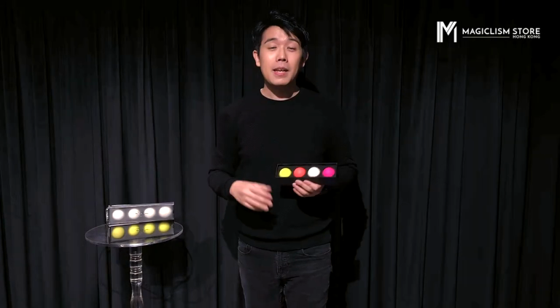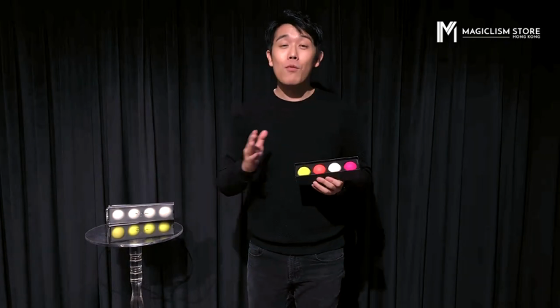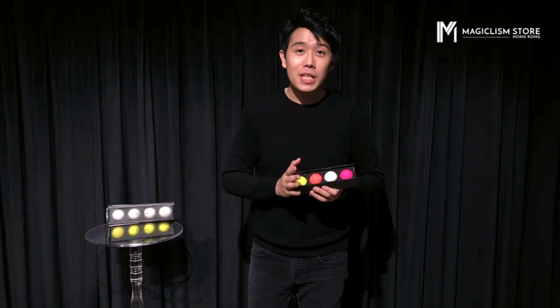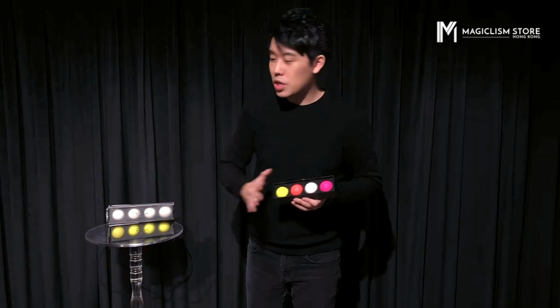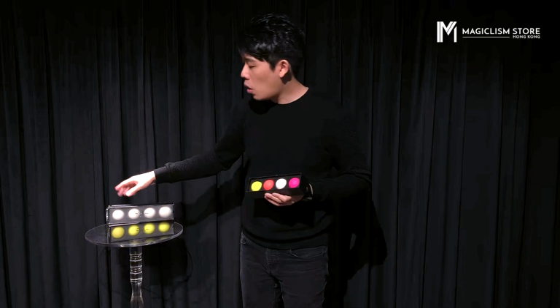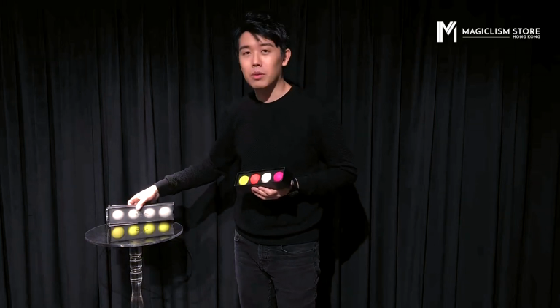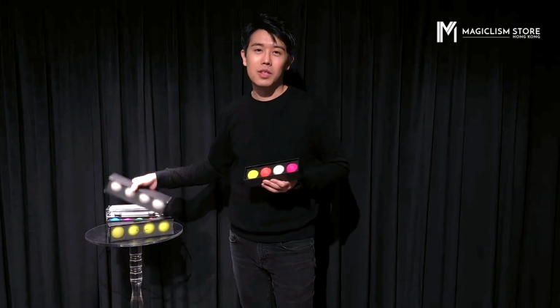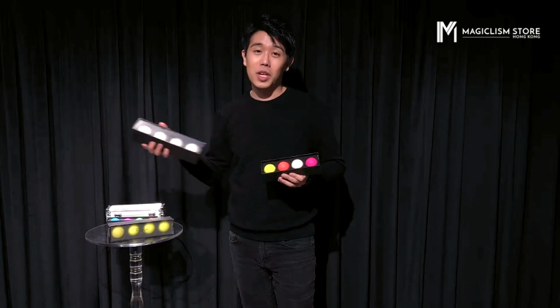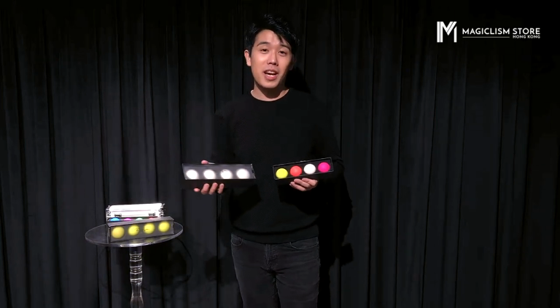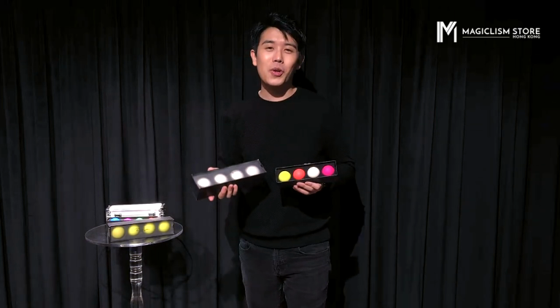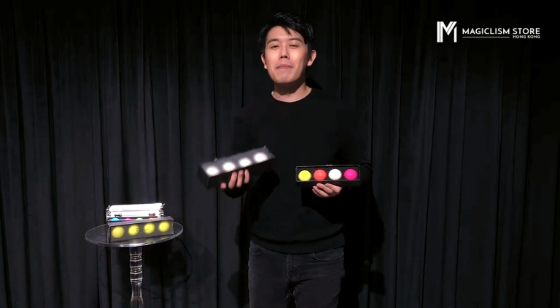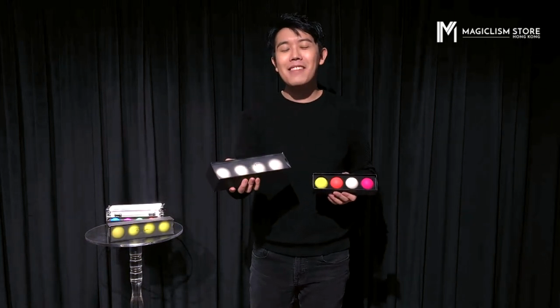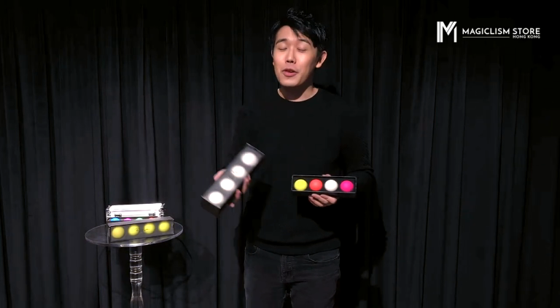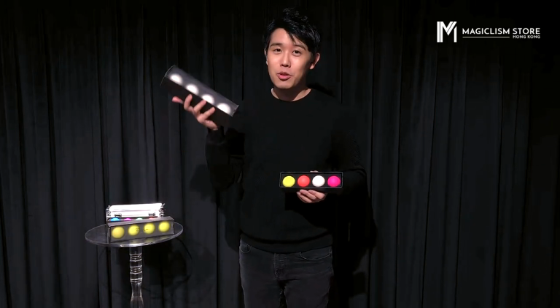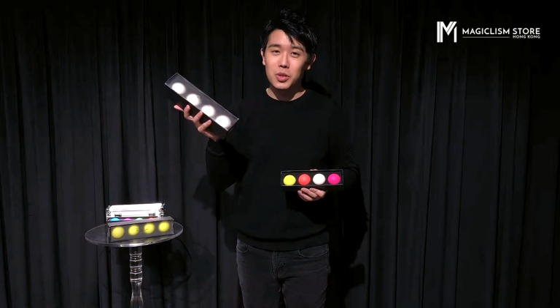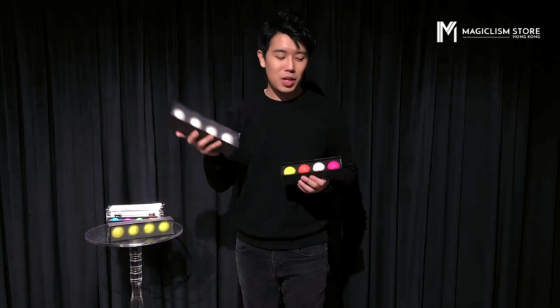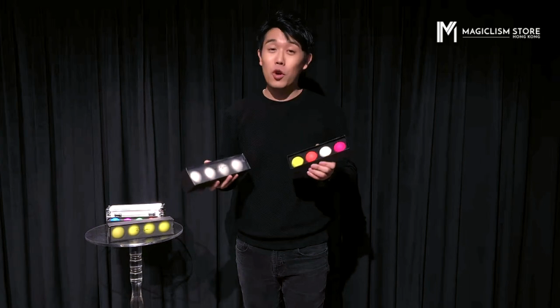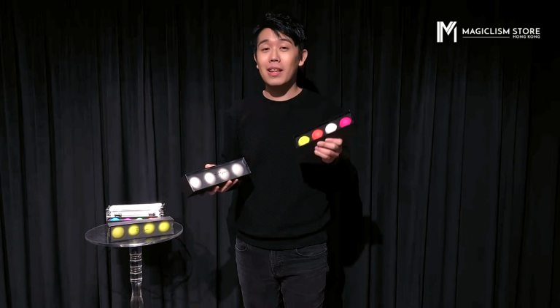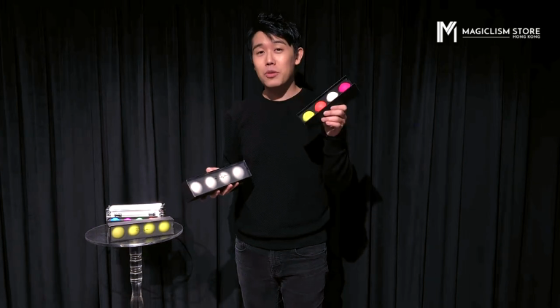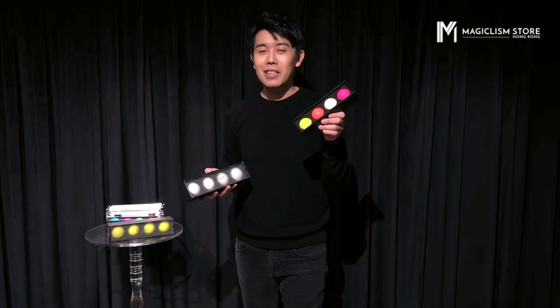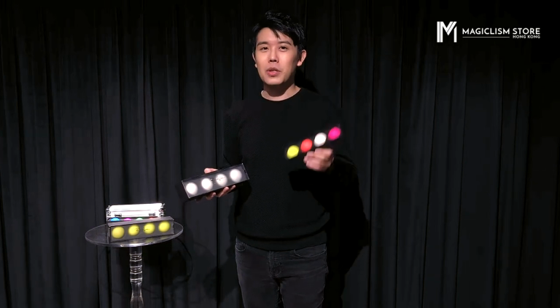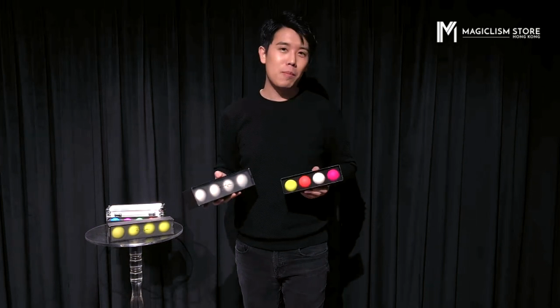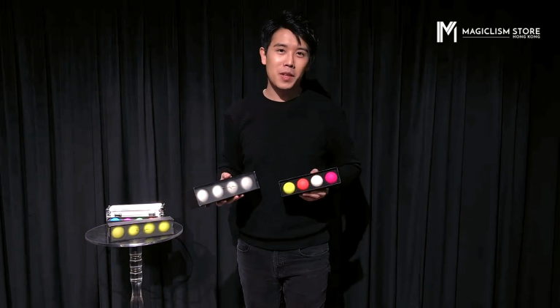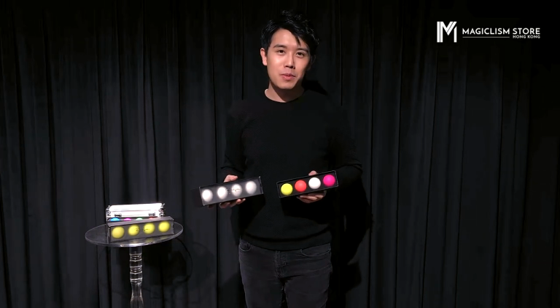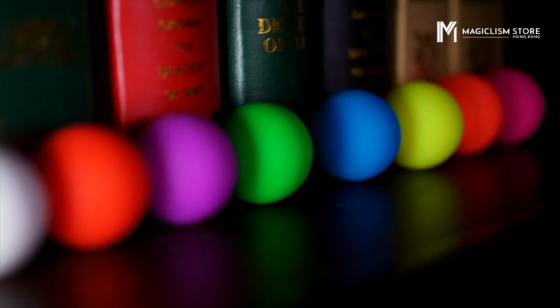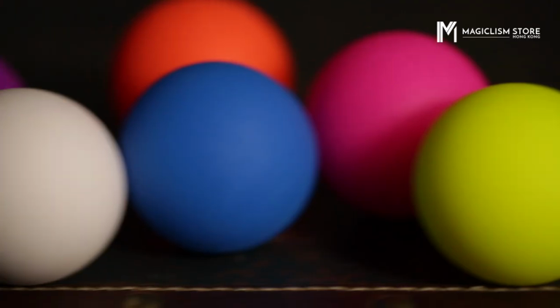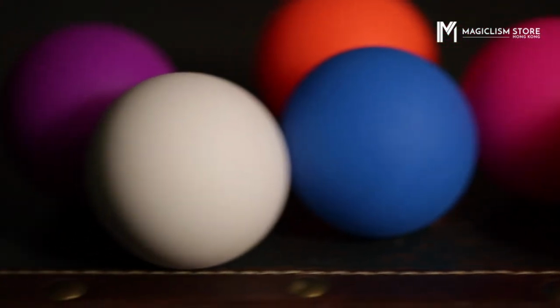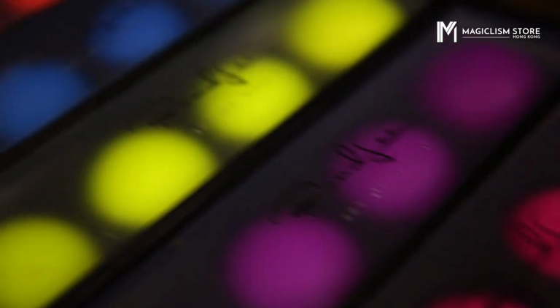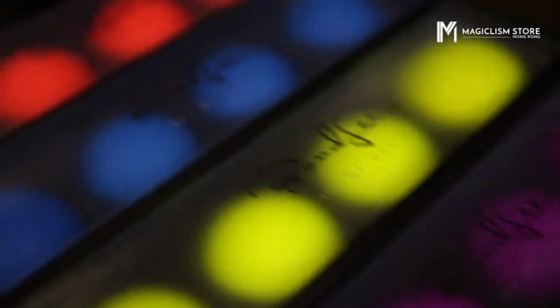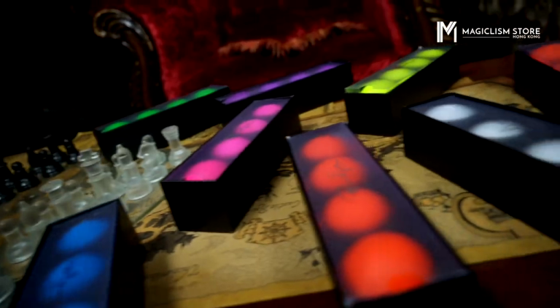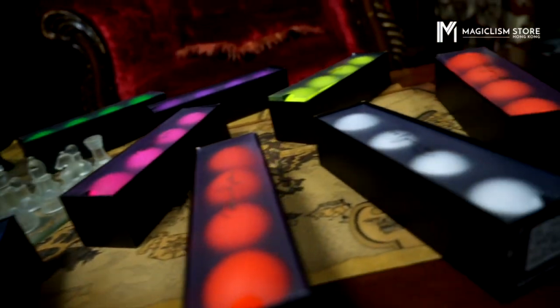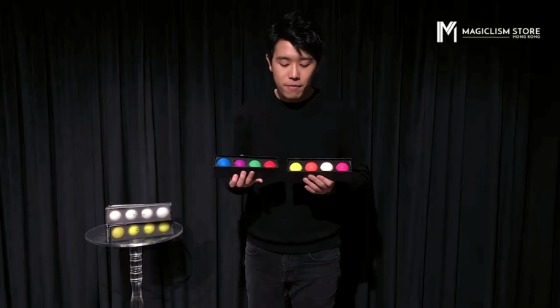And now we have 1.7 inch and also a 2 inch size. So if you have big hands, you can use the 2 inch. If you have normal hands like I do, then you can use the 1.7 inch. And of course we have 8 vivid colors like before.